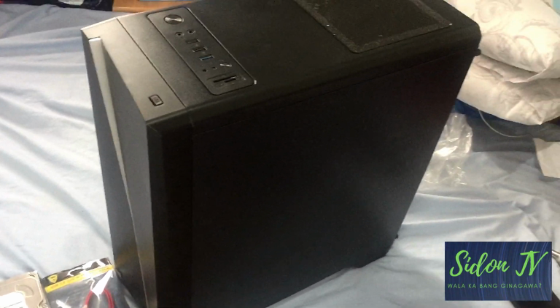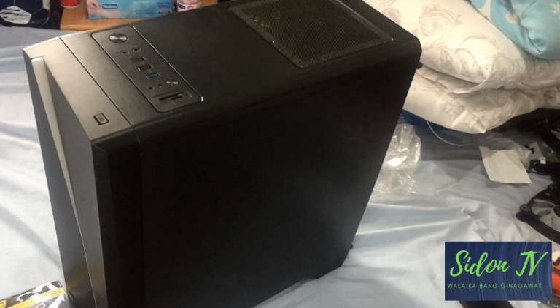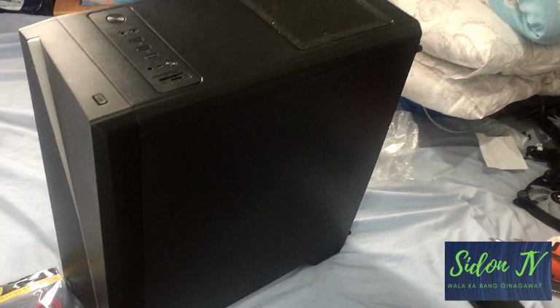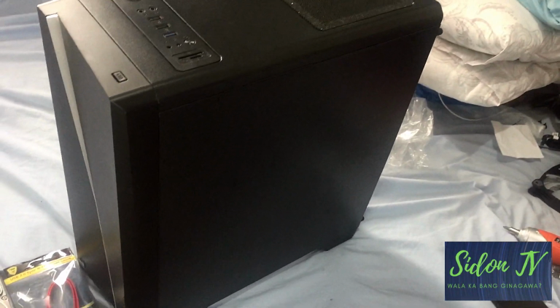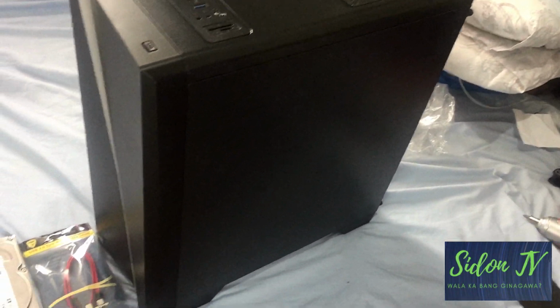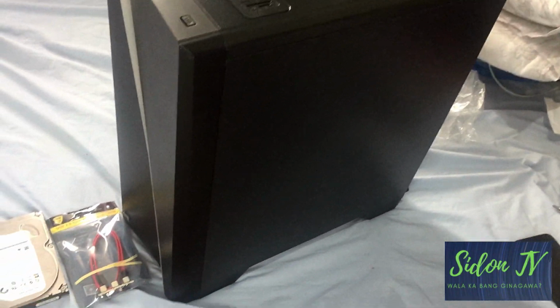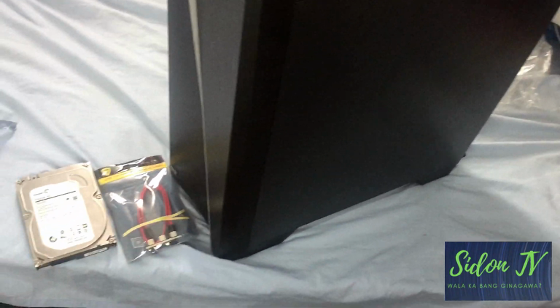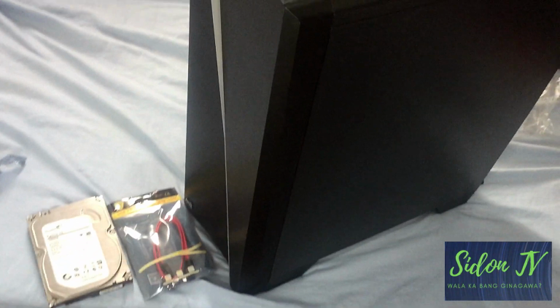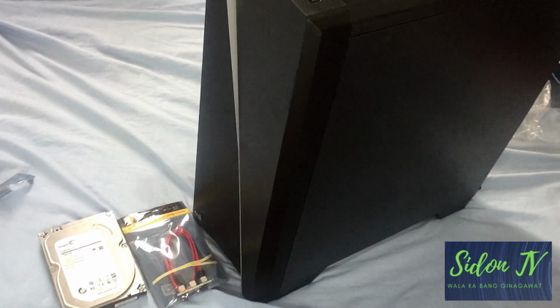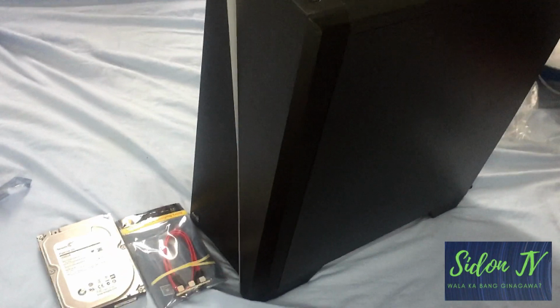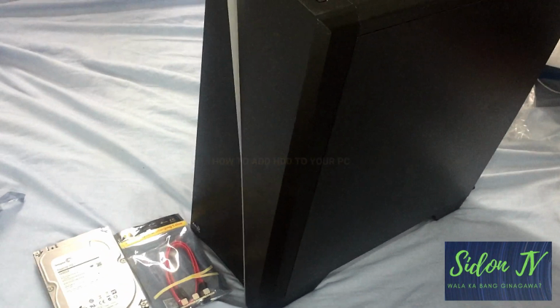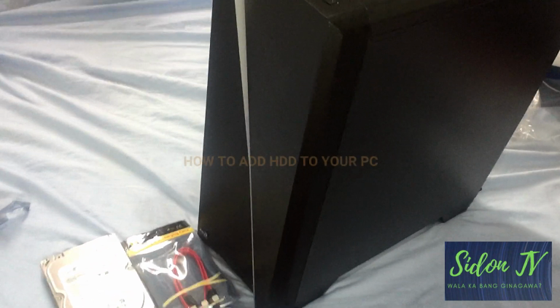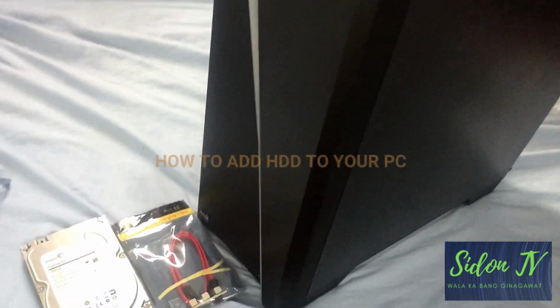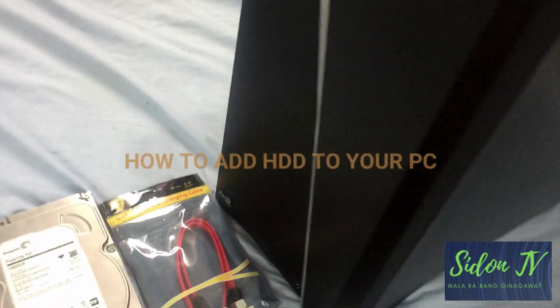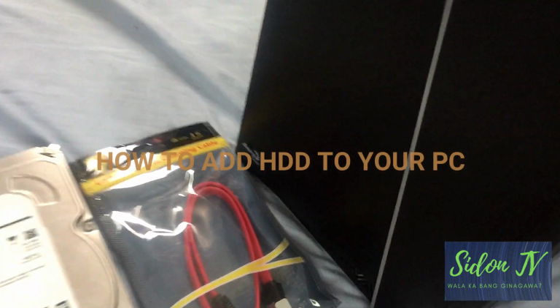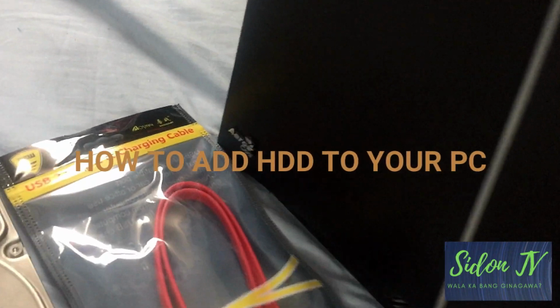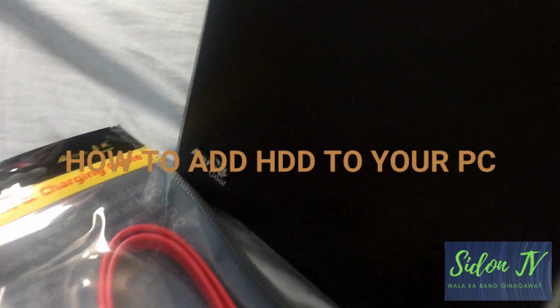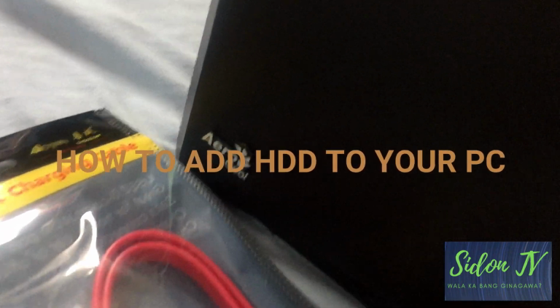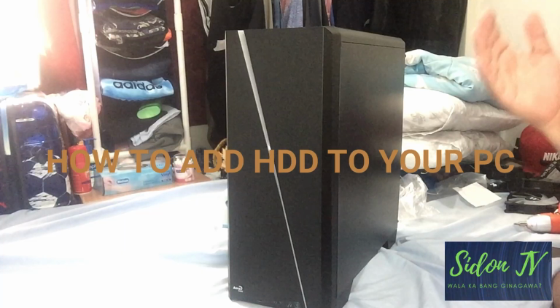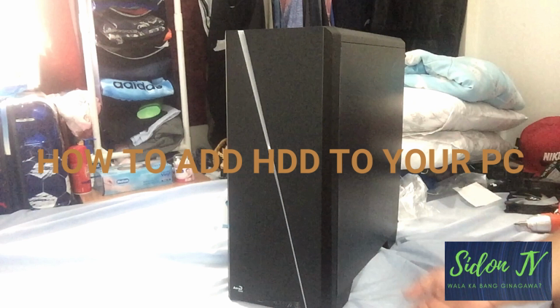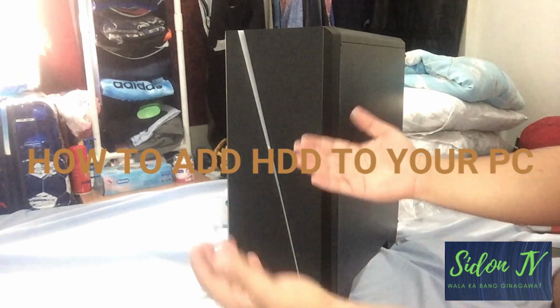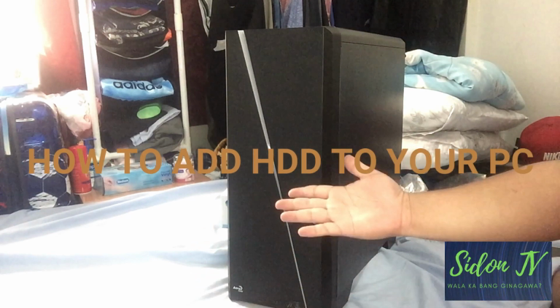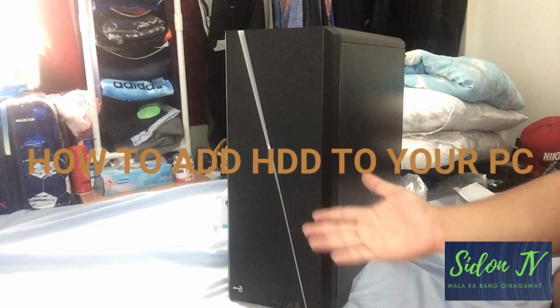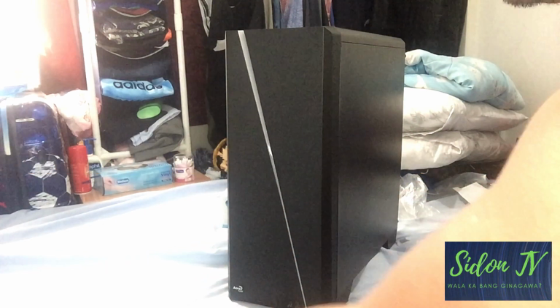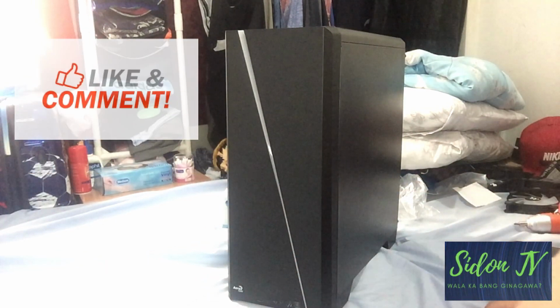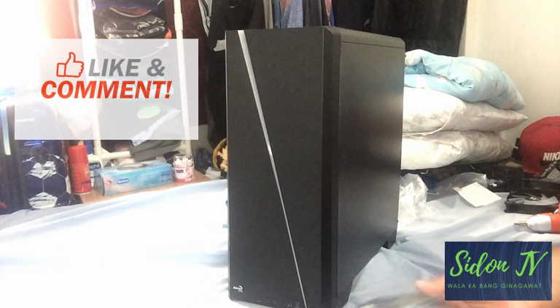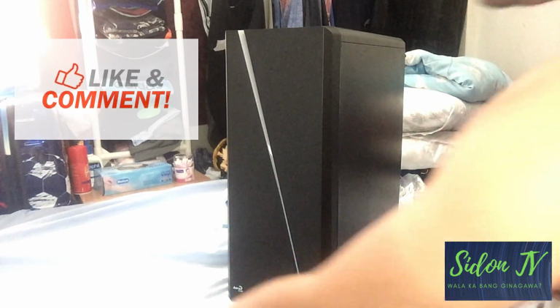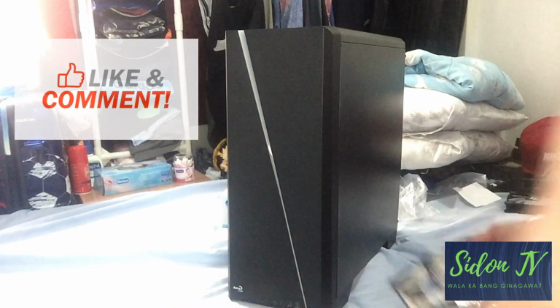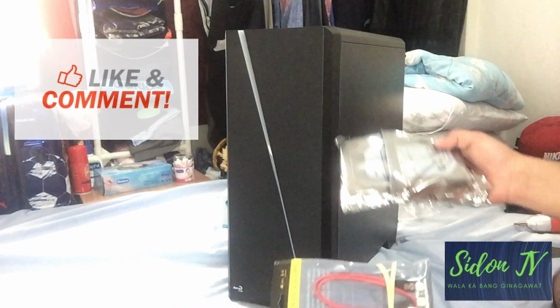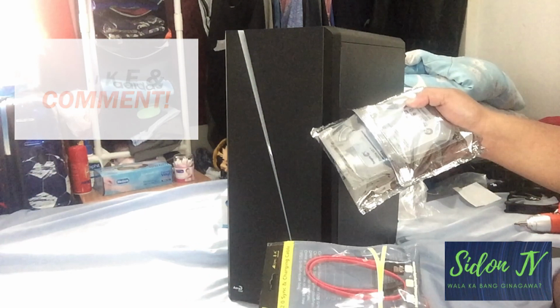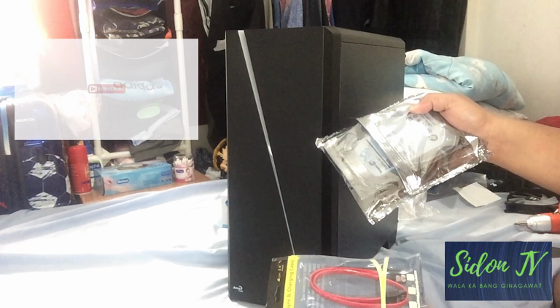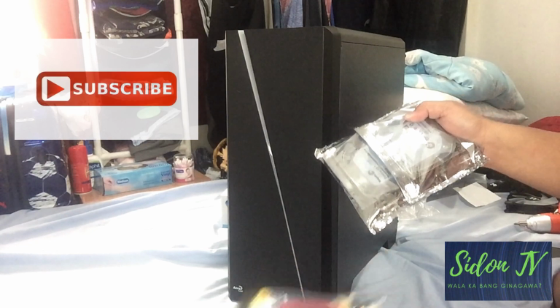Hey guys! SidonTV here. In today's video, I will show you how to add or install an HDD to your PC unit. Make sure to like and subscribe for more informative videos.